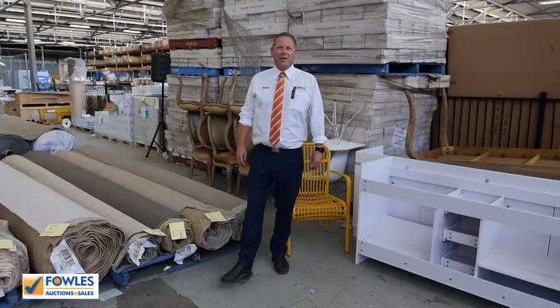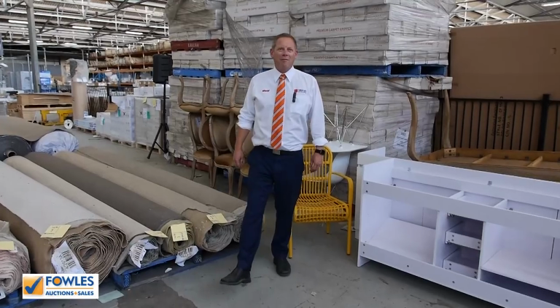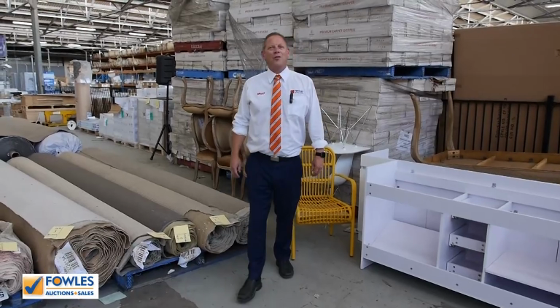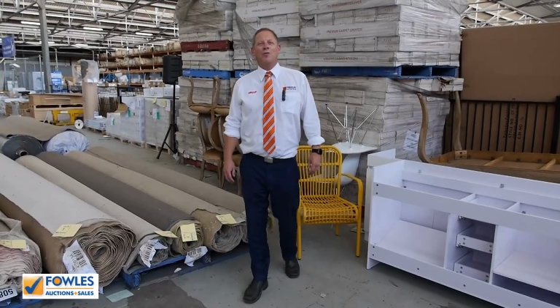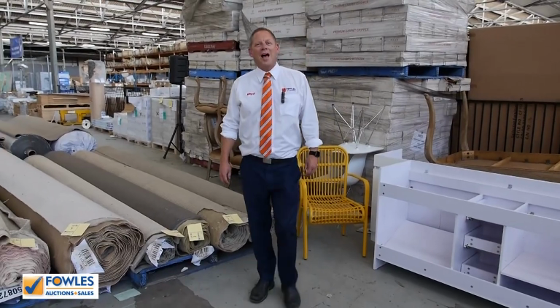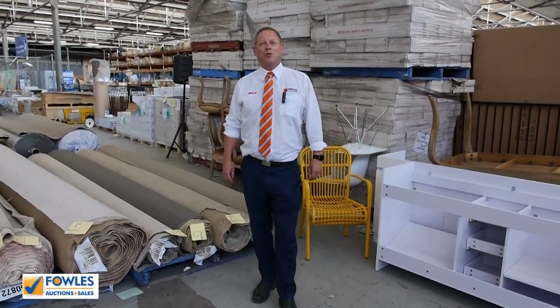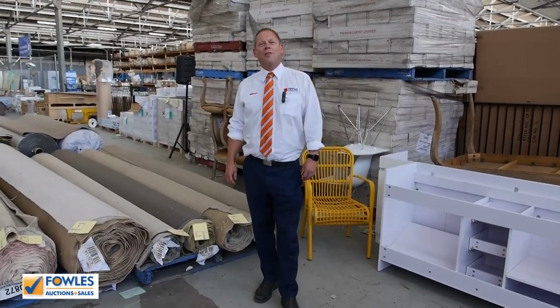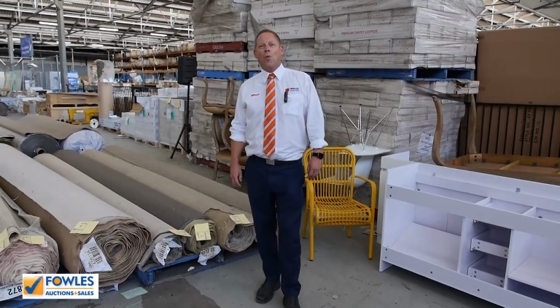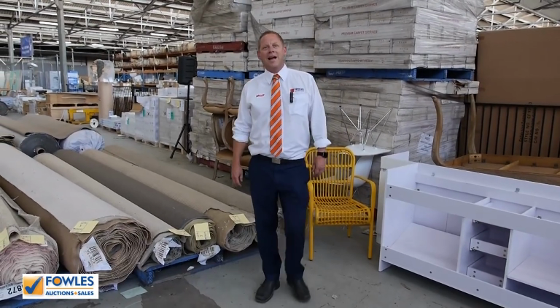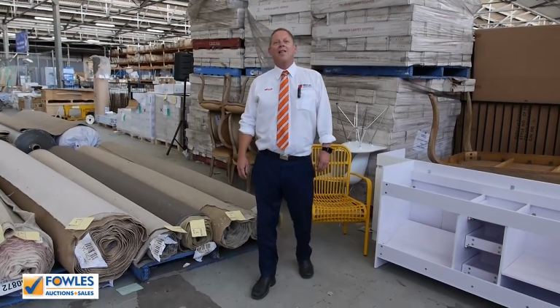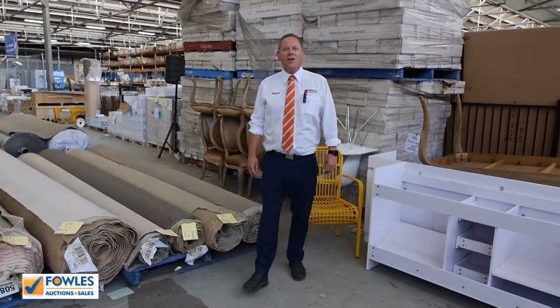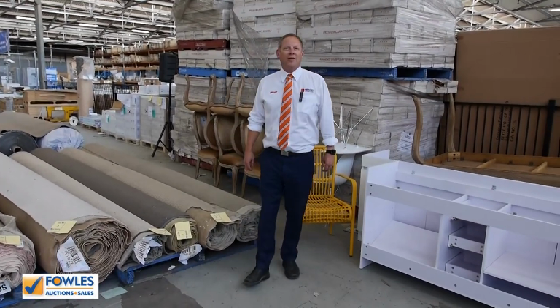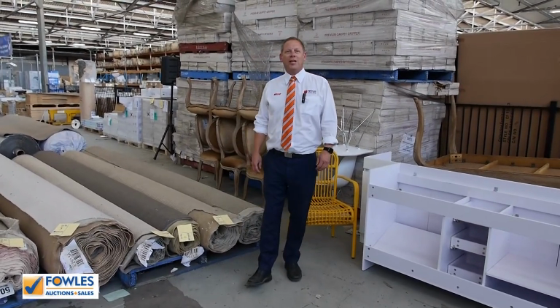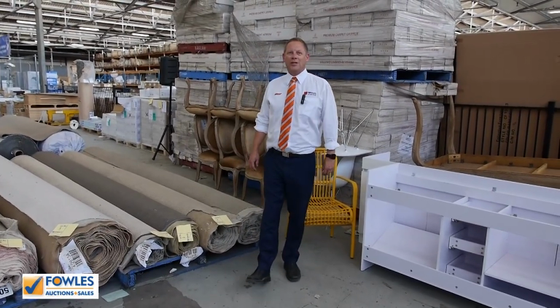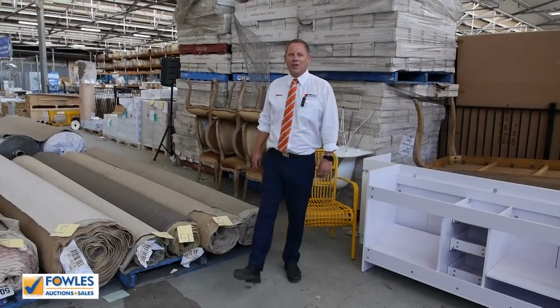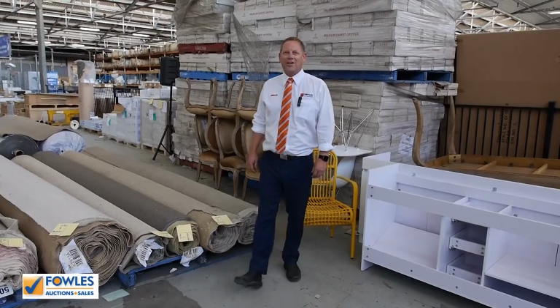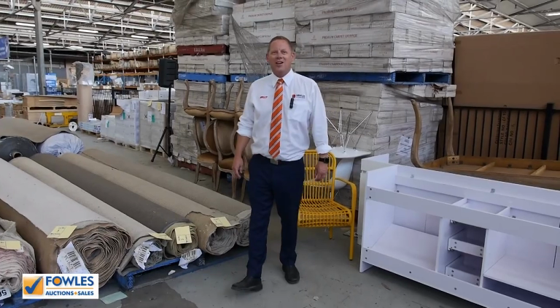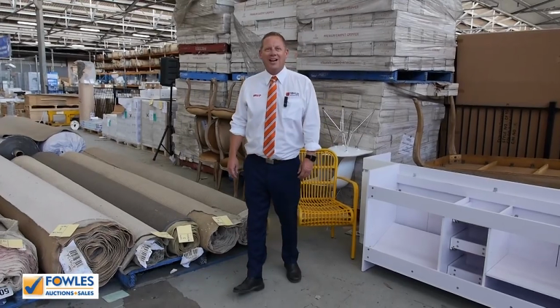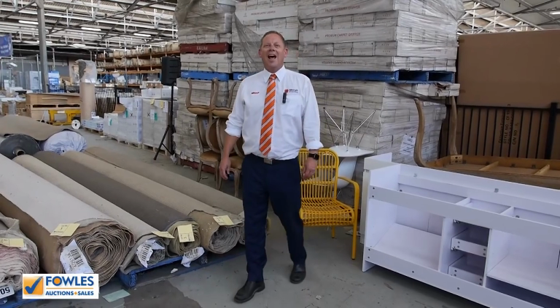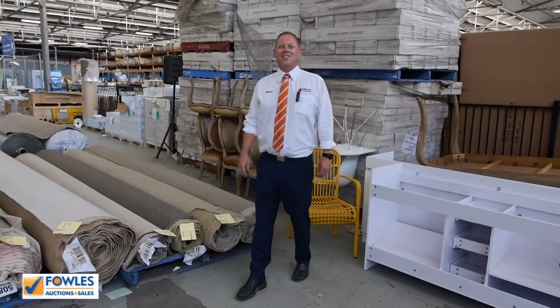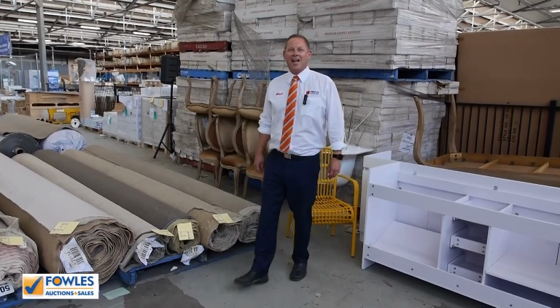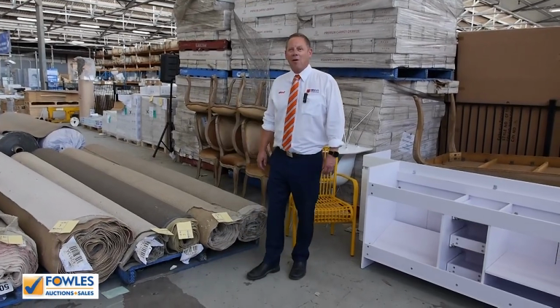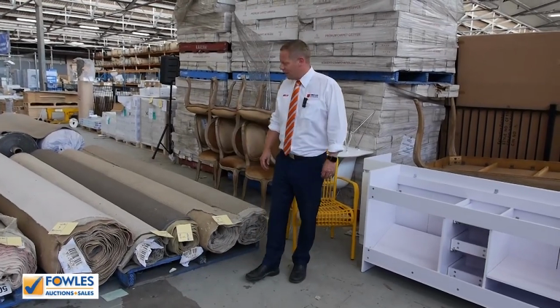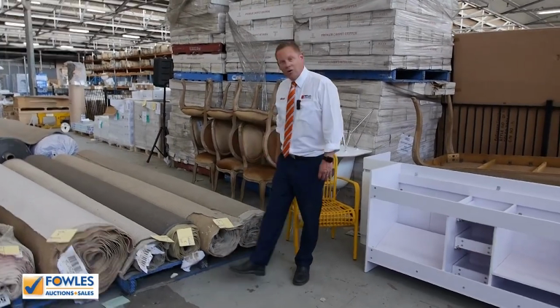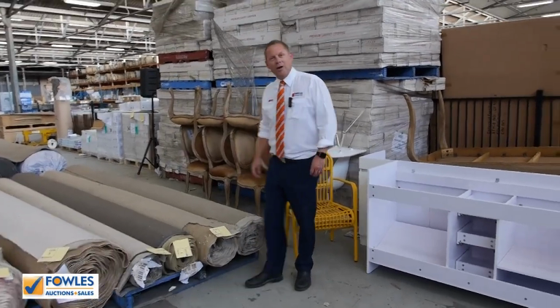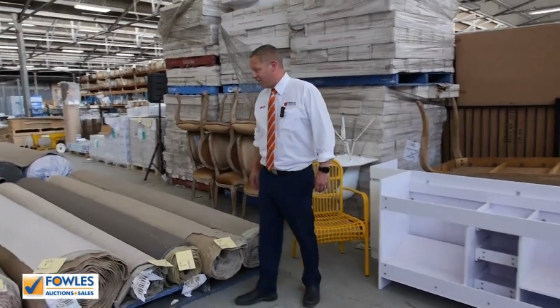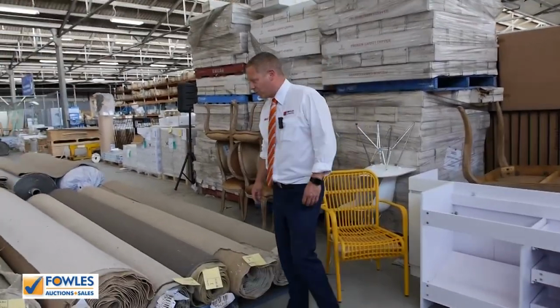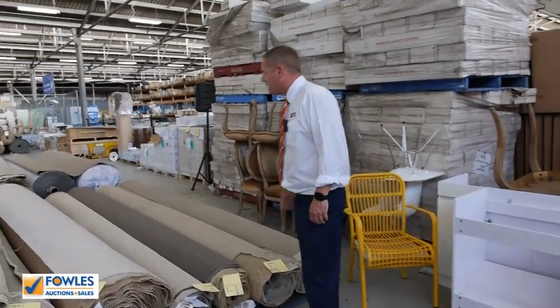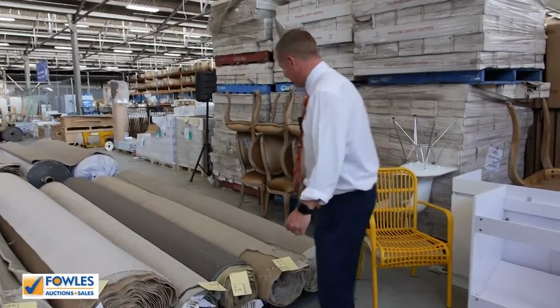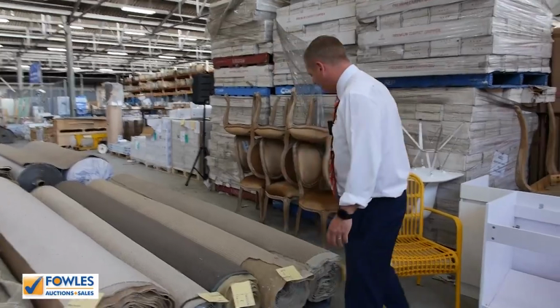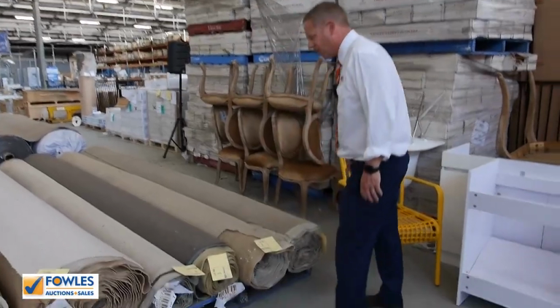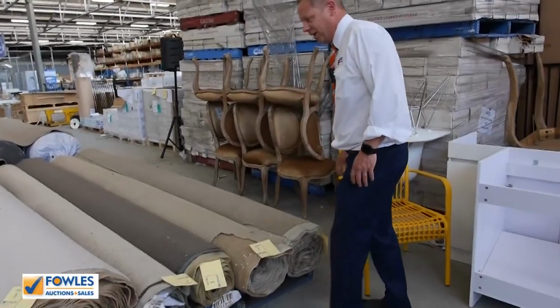Hi, I'm Liam from Vowles and welcome to the Carpet Auction Preview for Wednesday the 9th of January 2019 at 10am. Happy New Year folks, the first one for the year and it's quite a good little auction here.